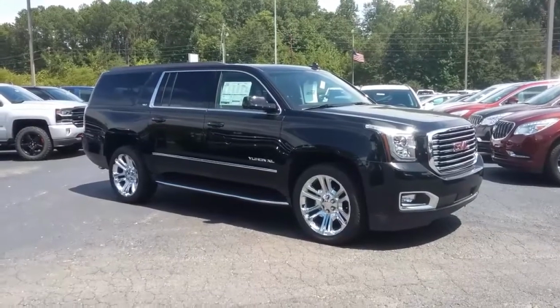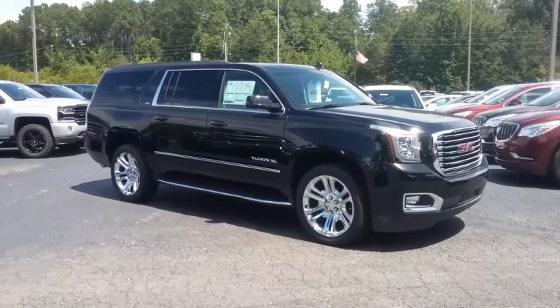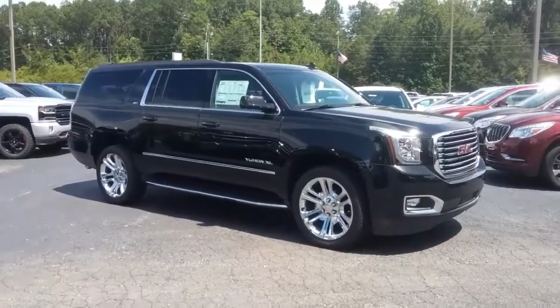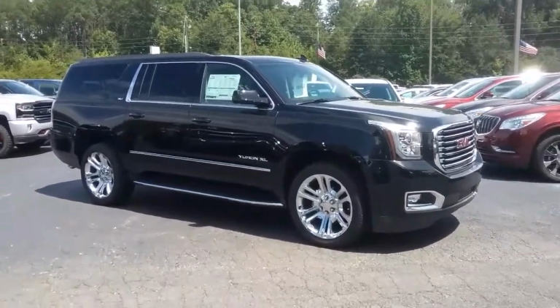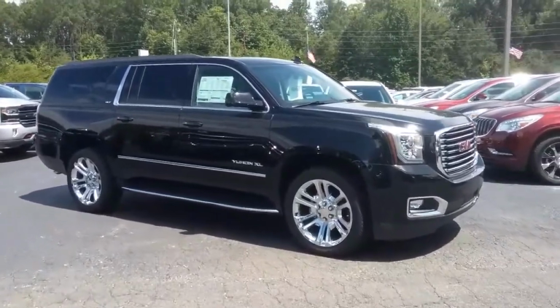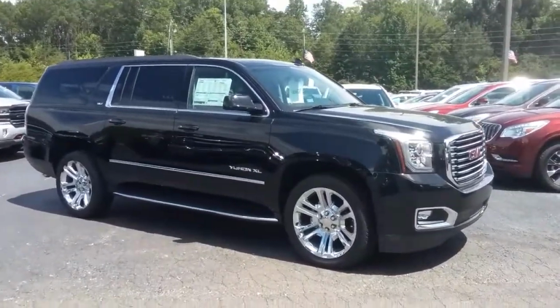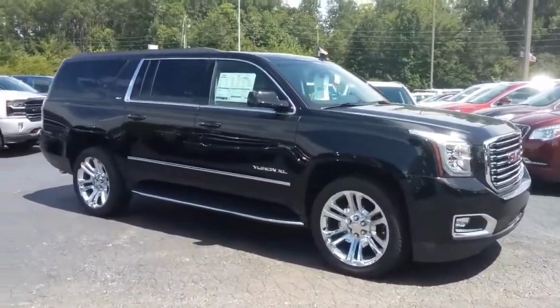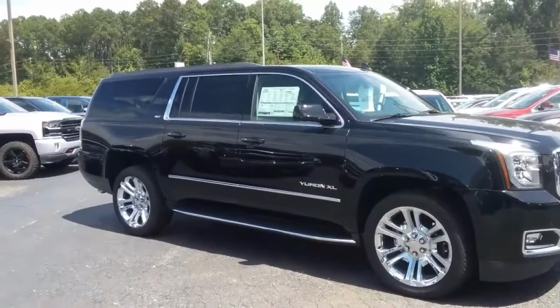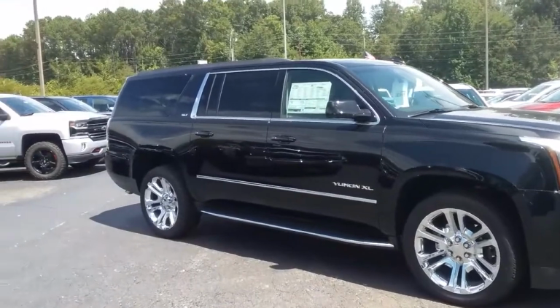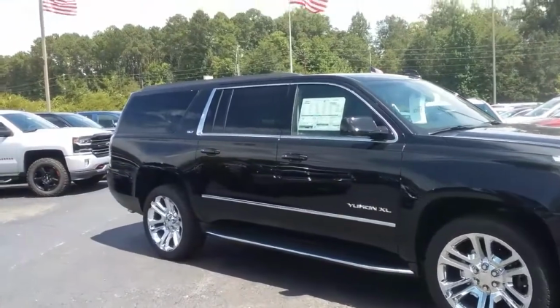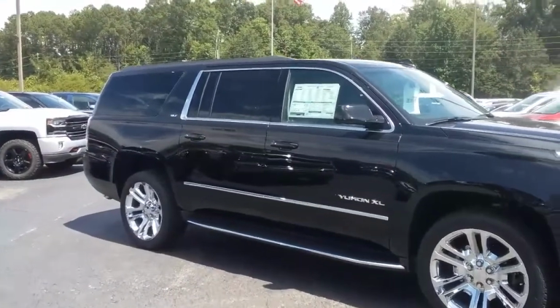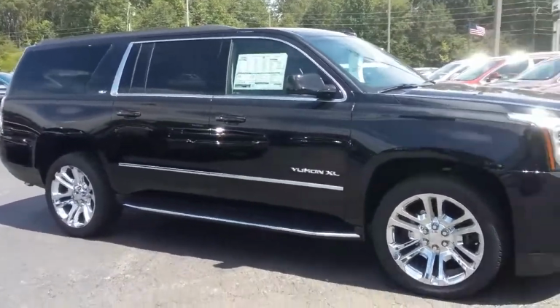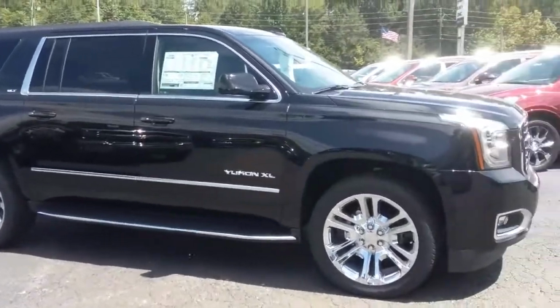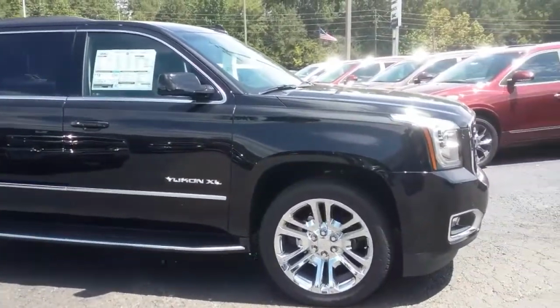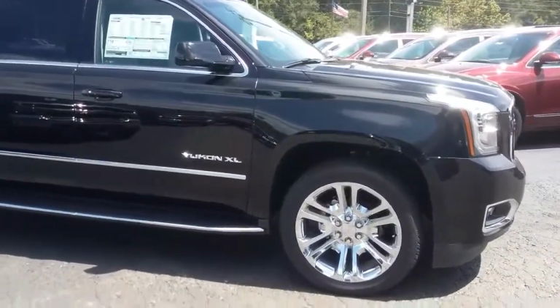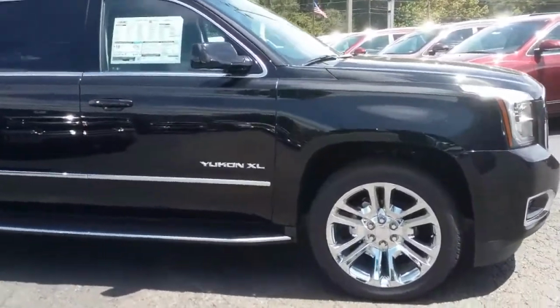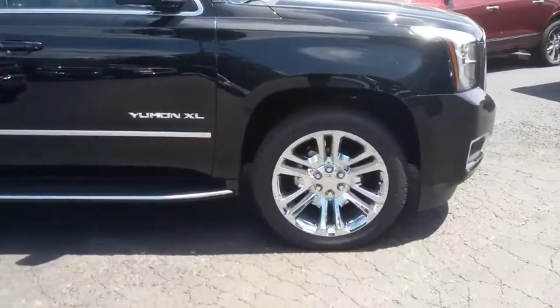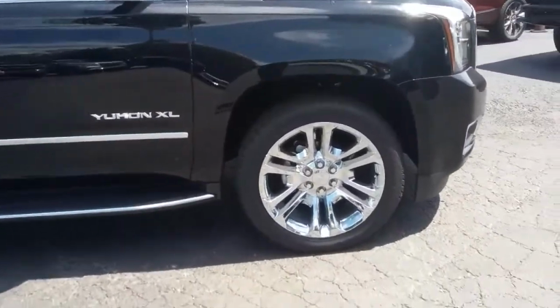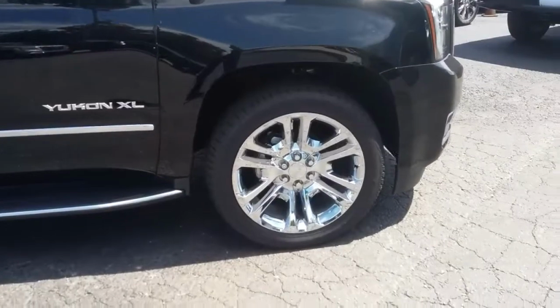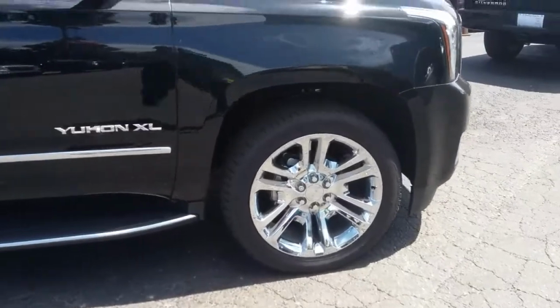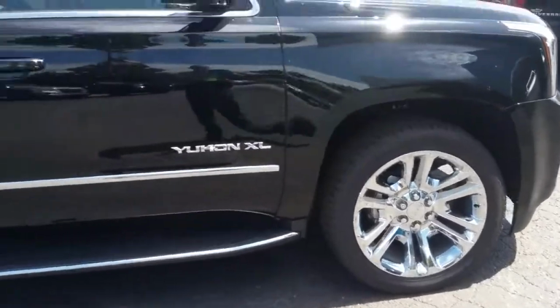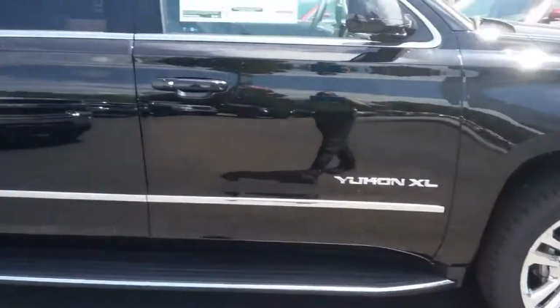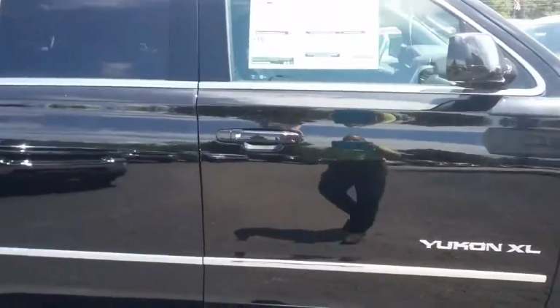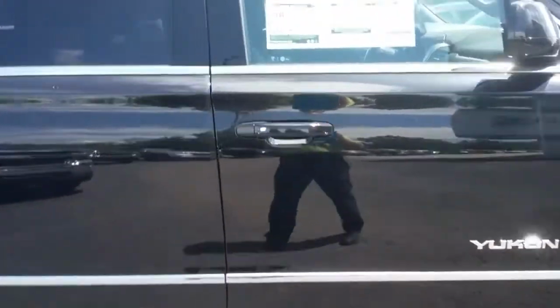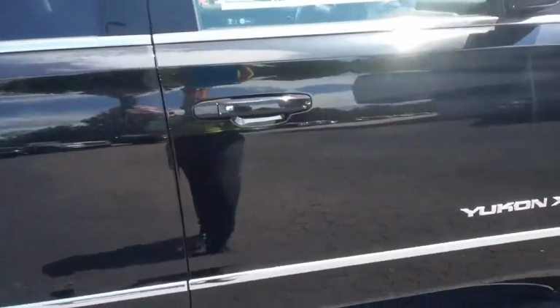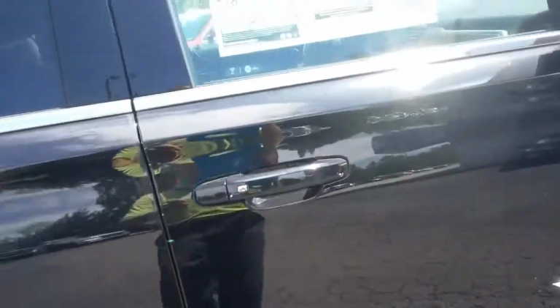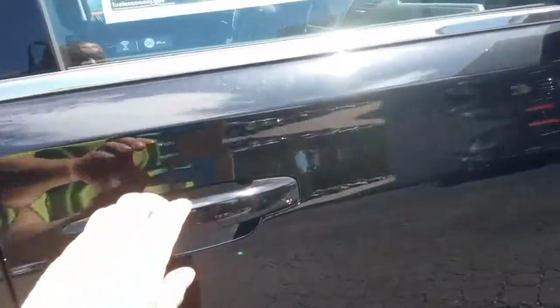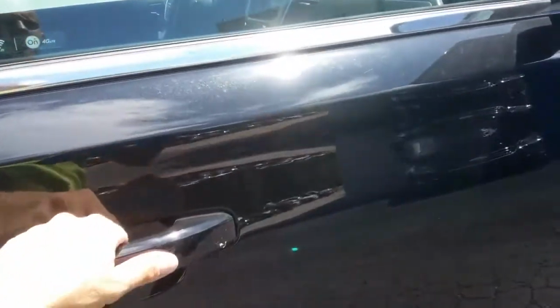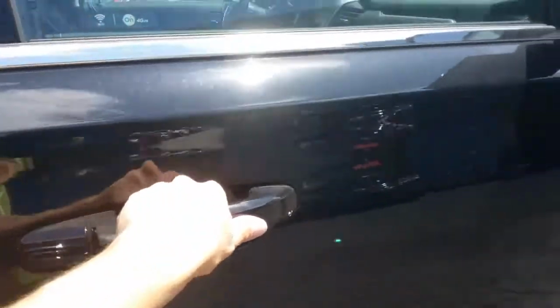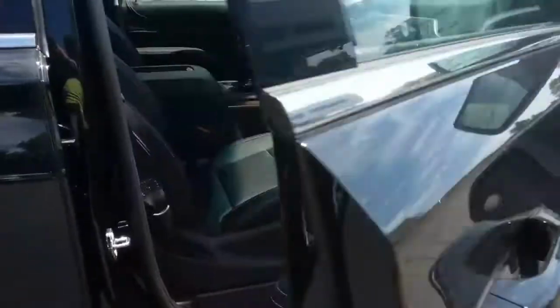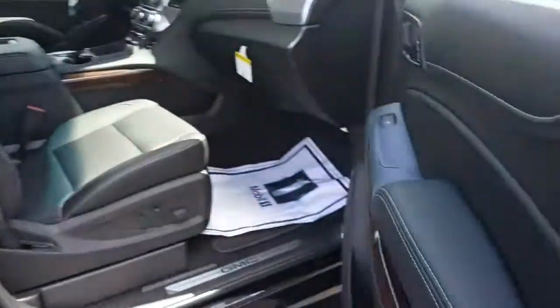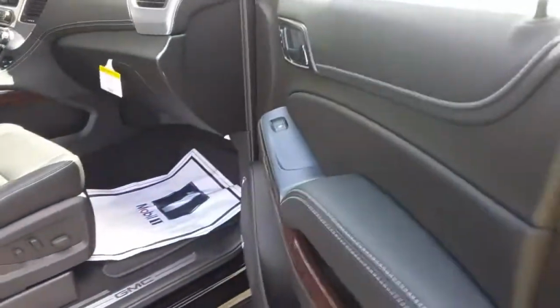Hey, how you doing? This is Jimmy up here at Jimmy Burt Chevrolet. This is the 2017 GMC Yukon XL. We've got the 22-inch chrome wheels — this one is black on black — and it's got the SLT premium package.